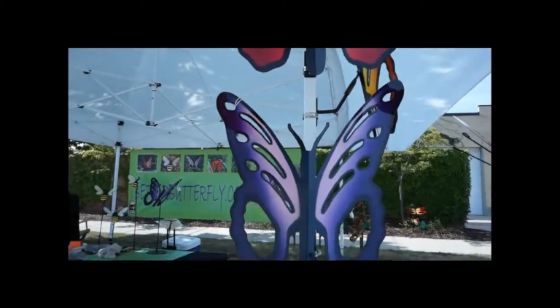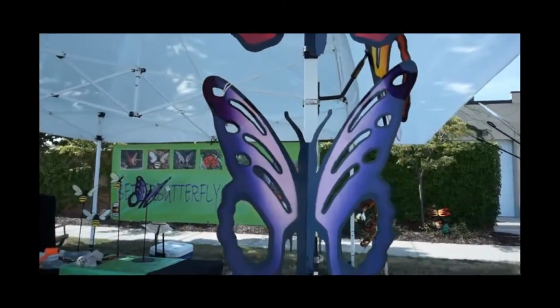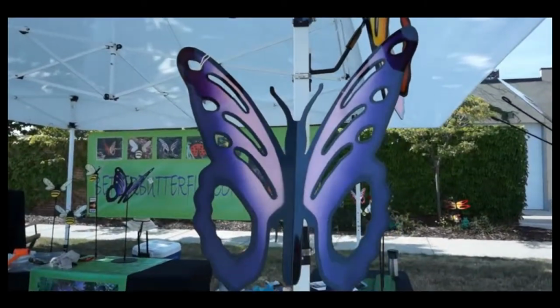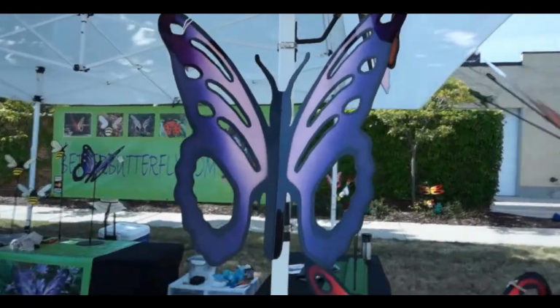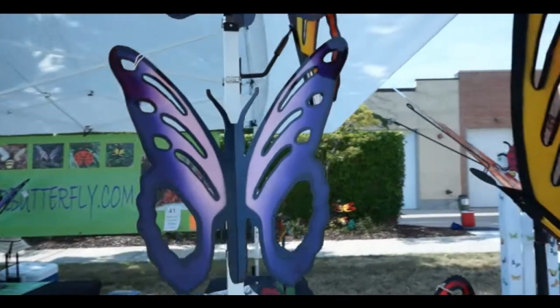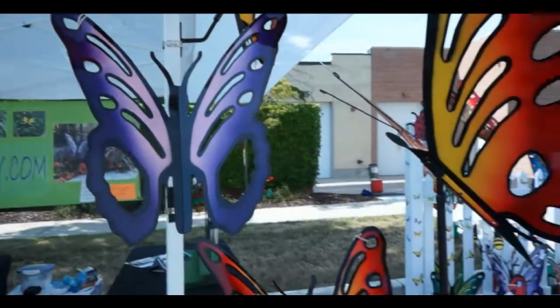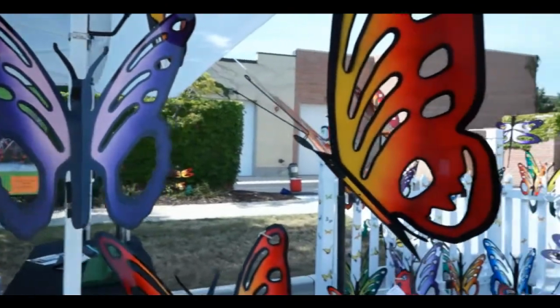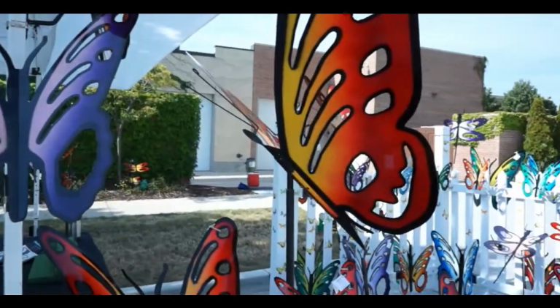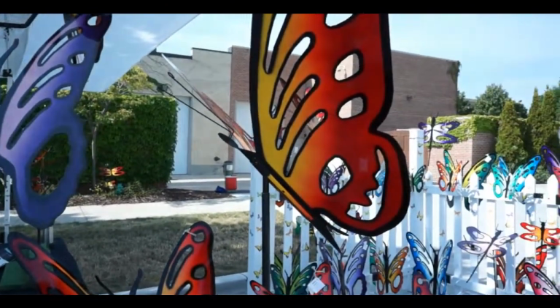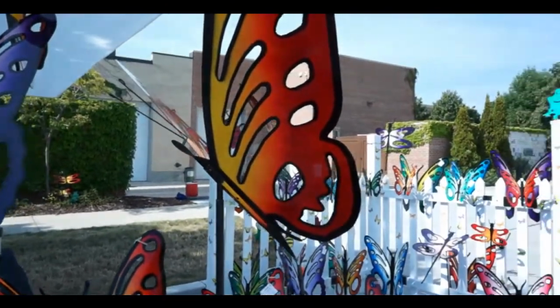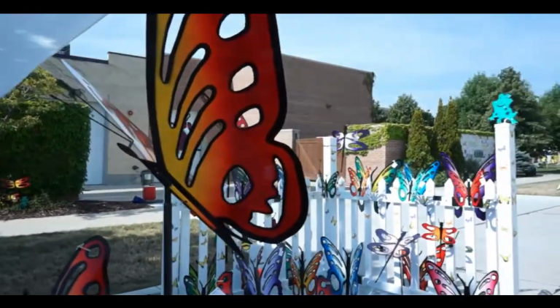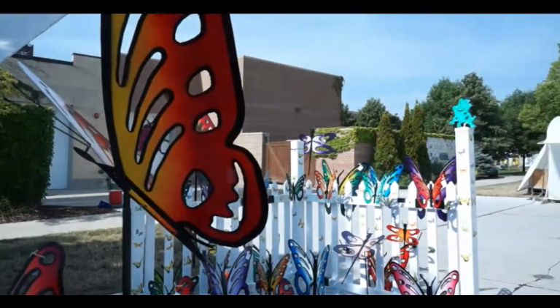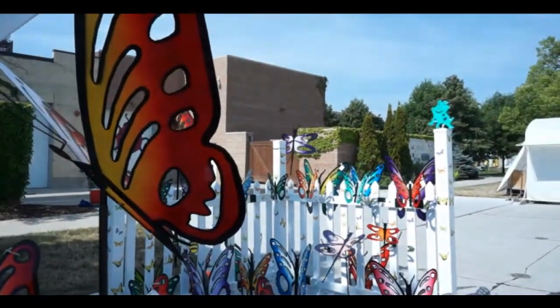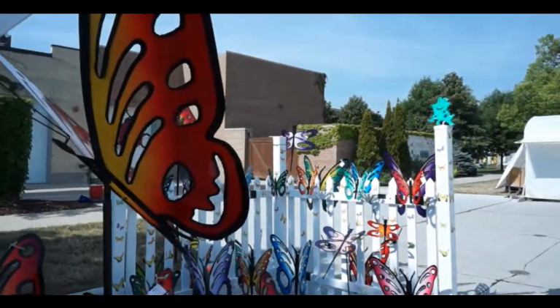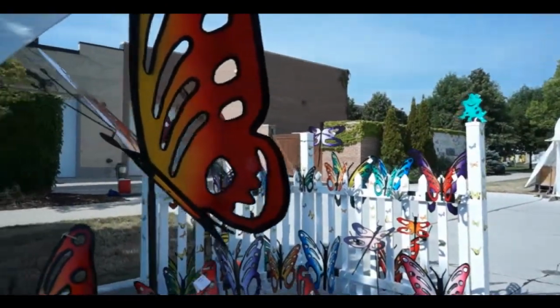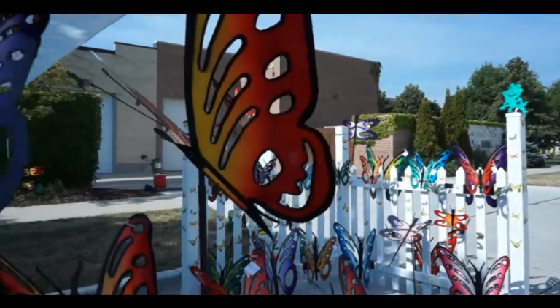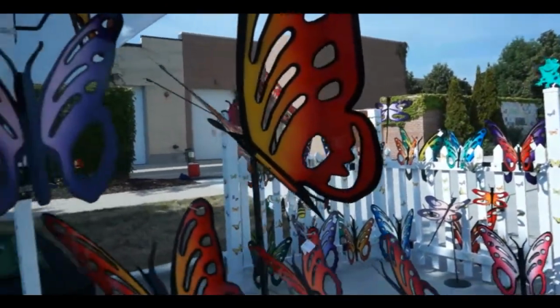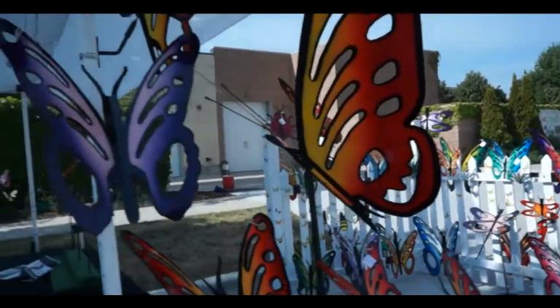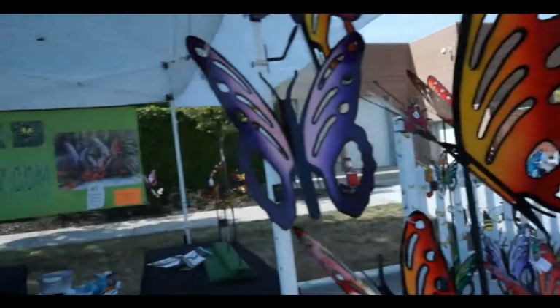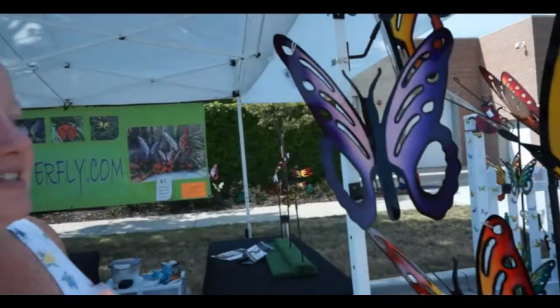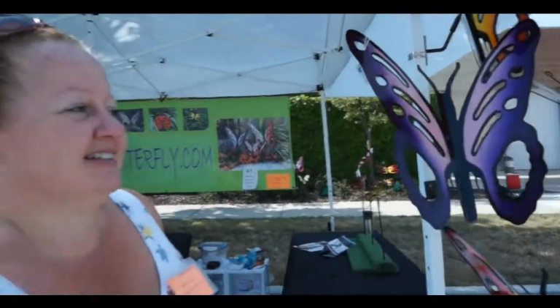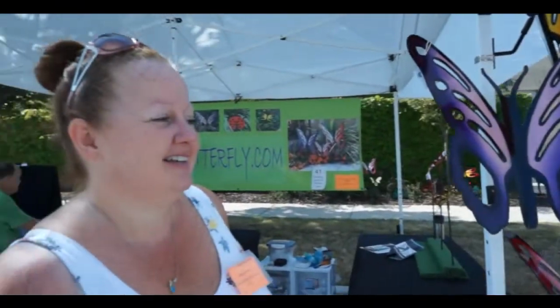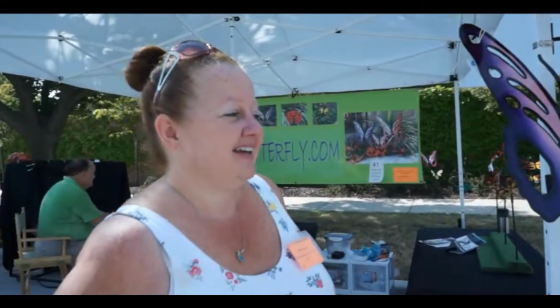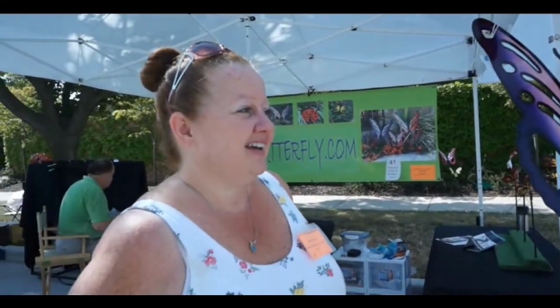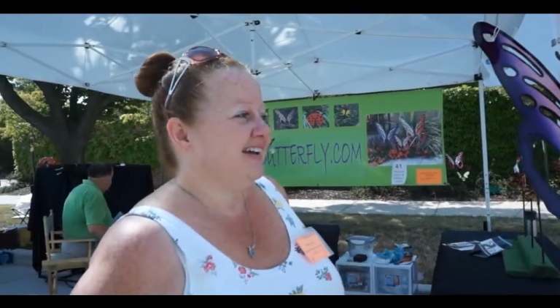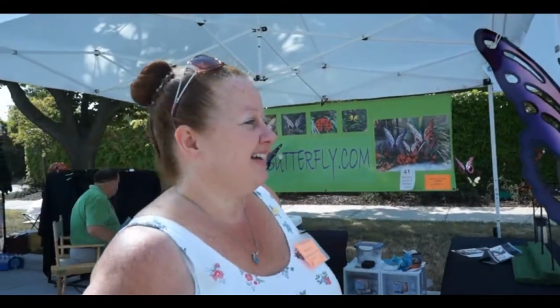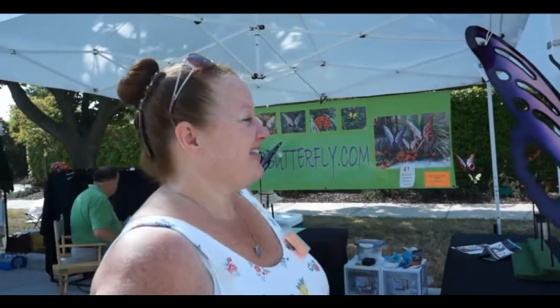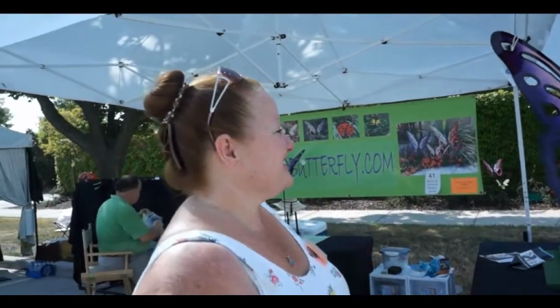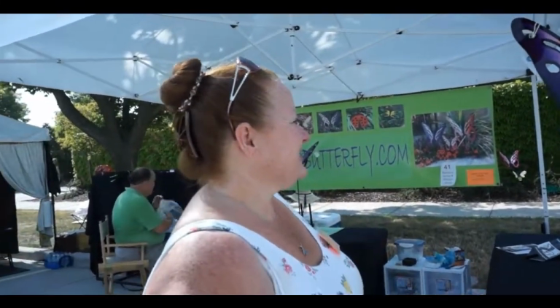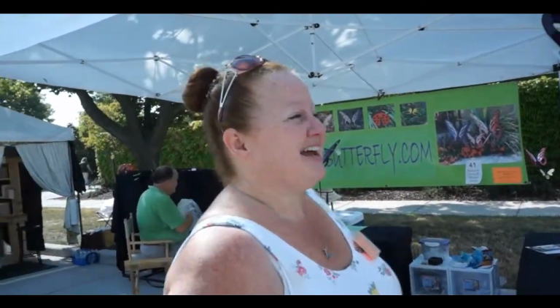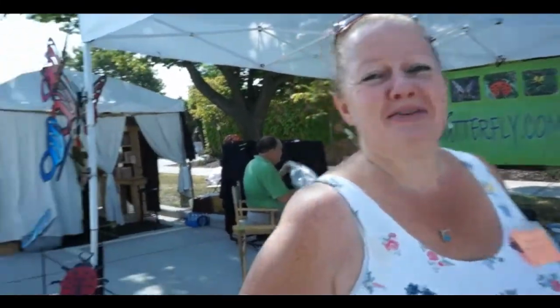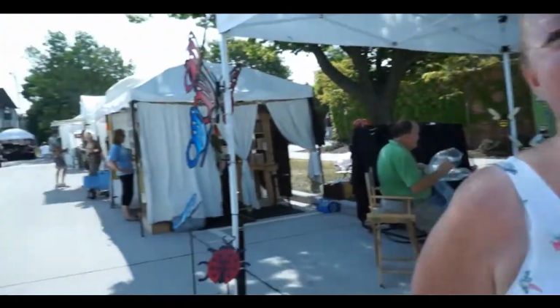We make butterflies, dragonflies, bumblebees, frogs, turtles. I think that's it — I'm having a blank.